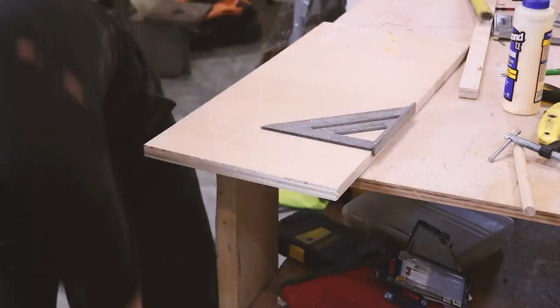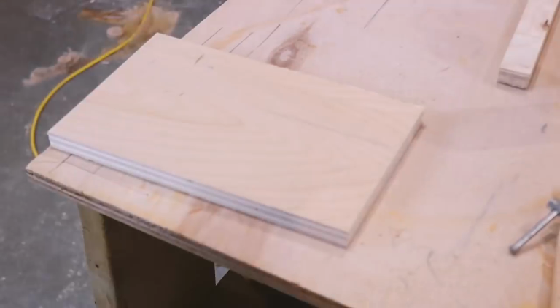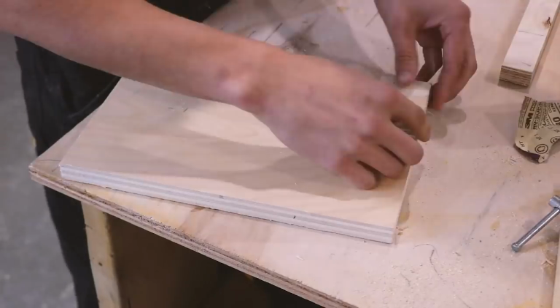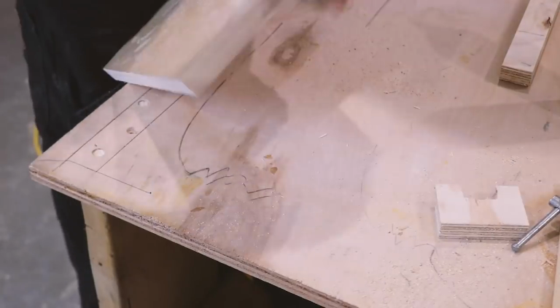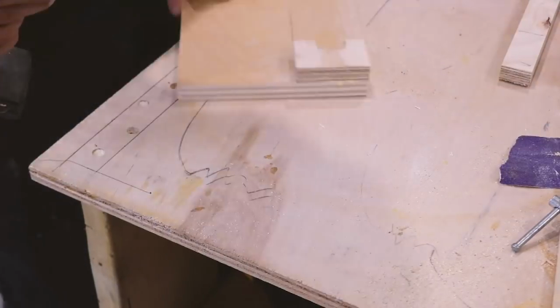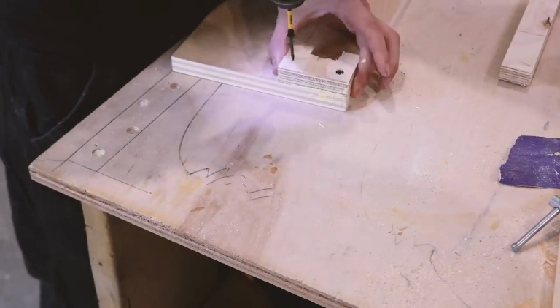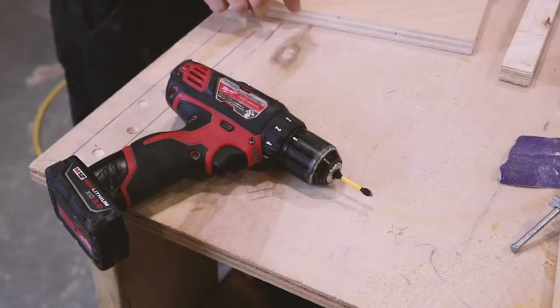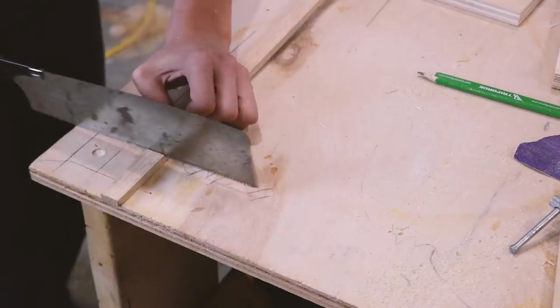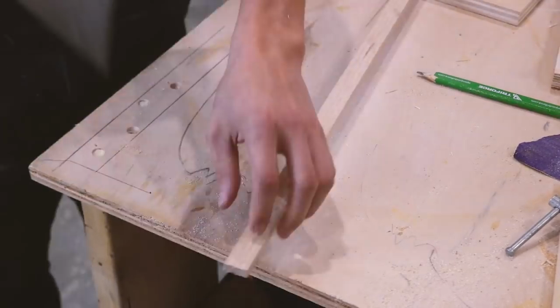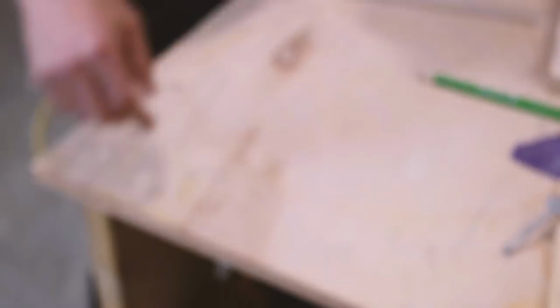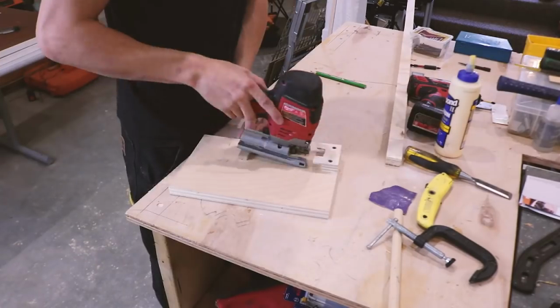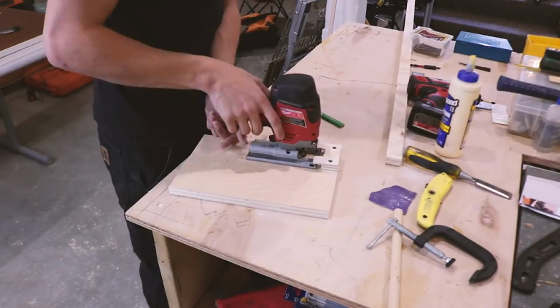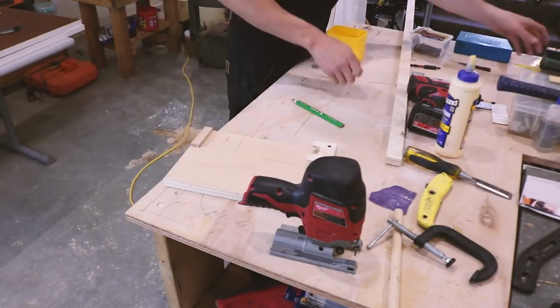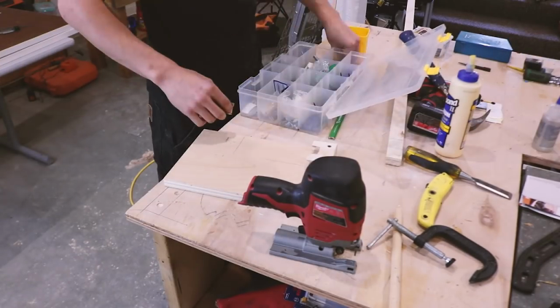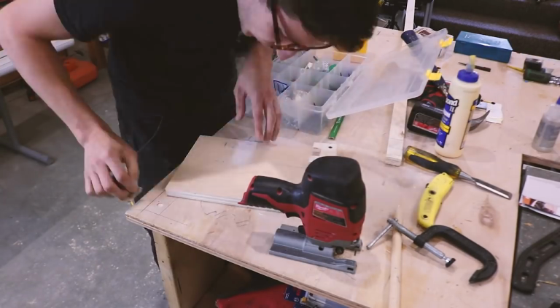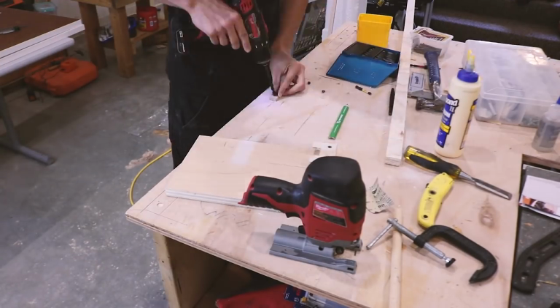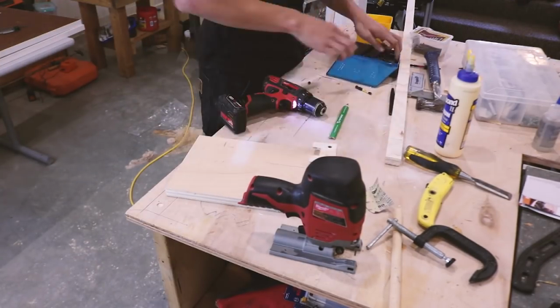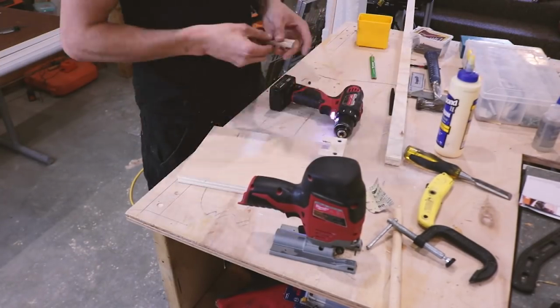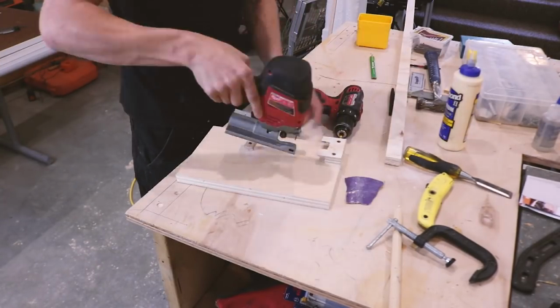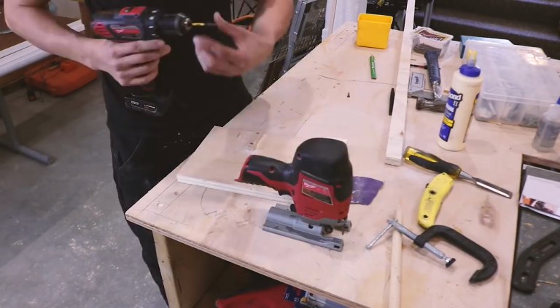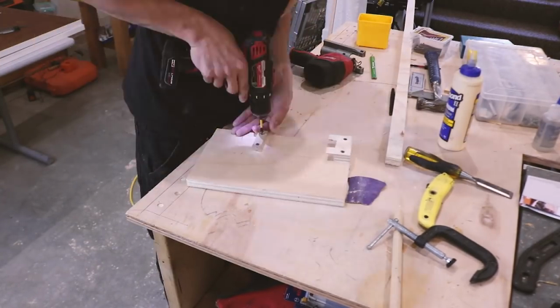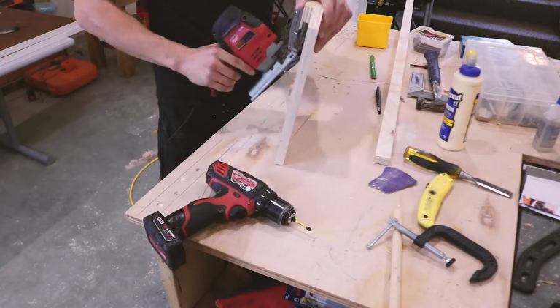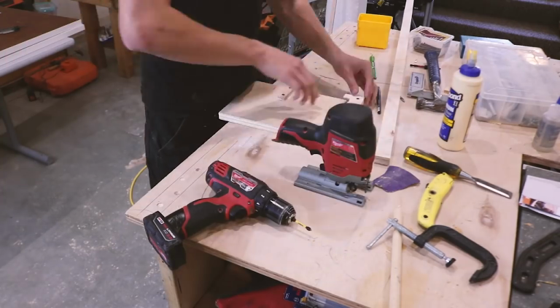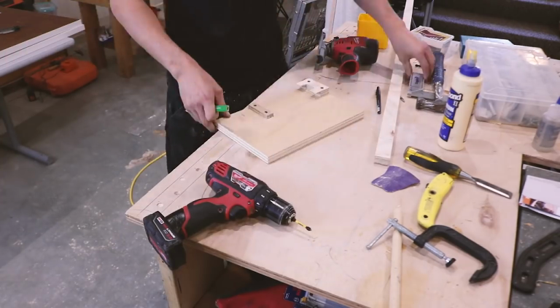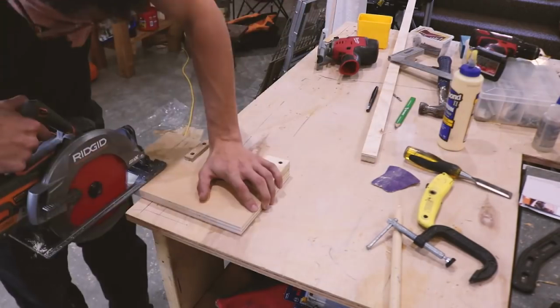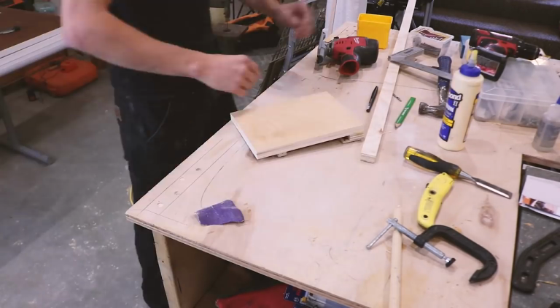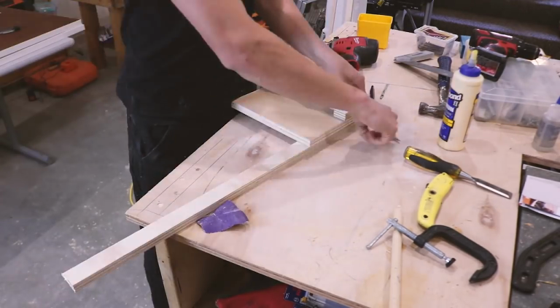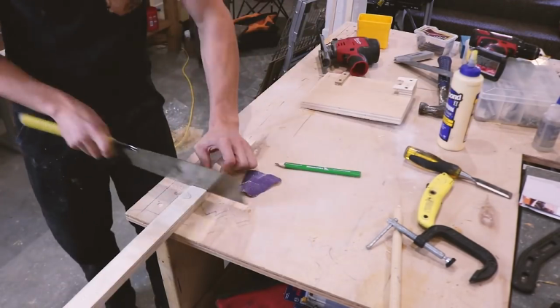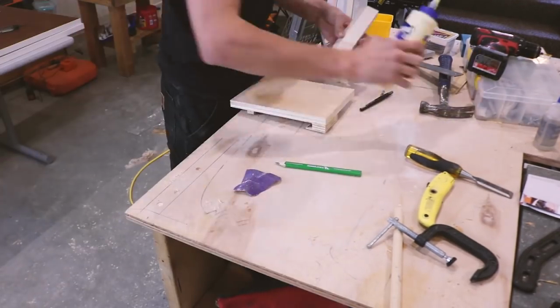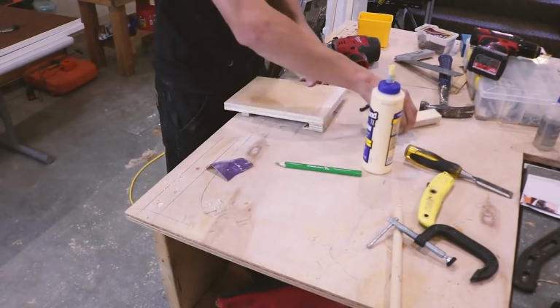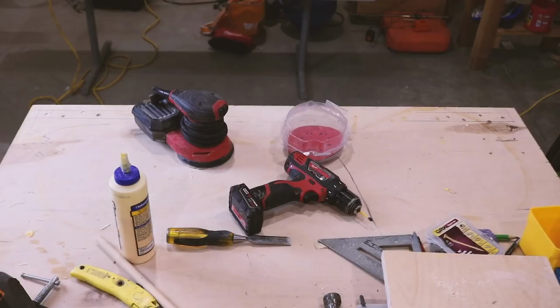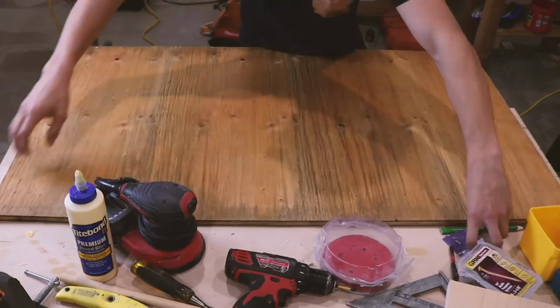Here you can see the jigsaw holder come together. It came out really nice because you can pull the jigsaw right off the wall and use it. There's a little space to the right where we 3D printed a blade holder for all the jigsaw blades — you'll see that later.